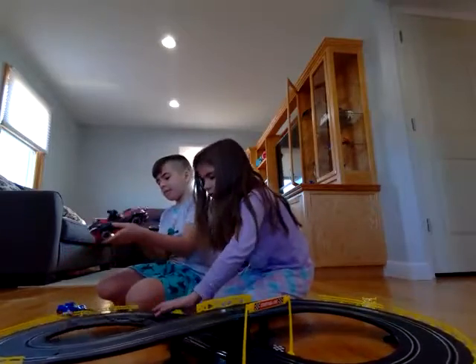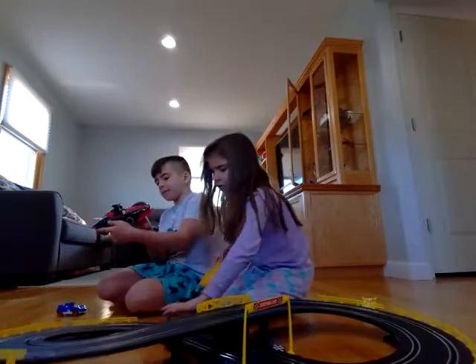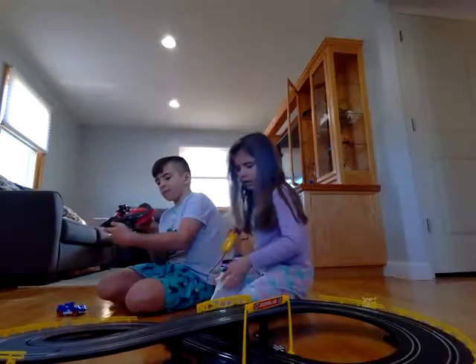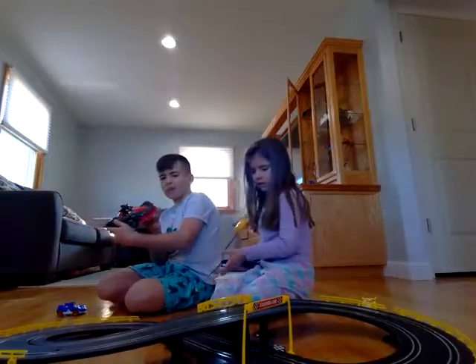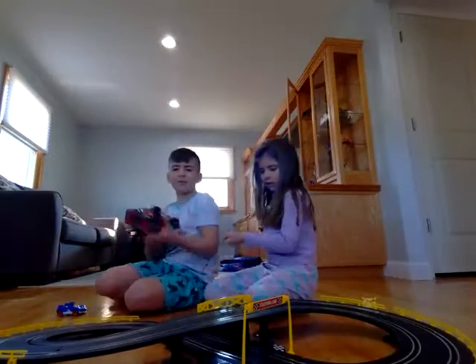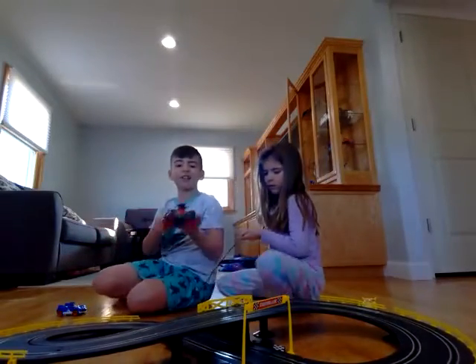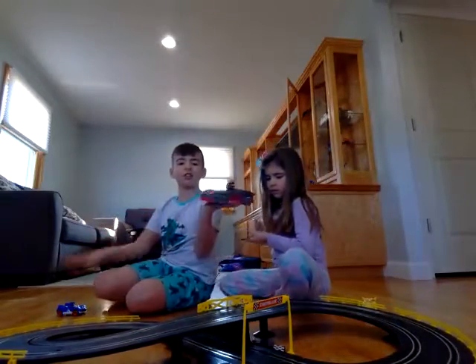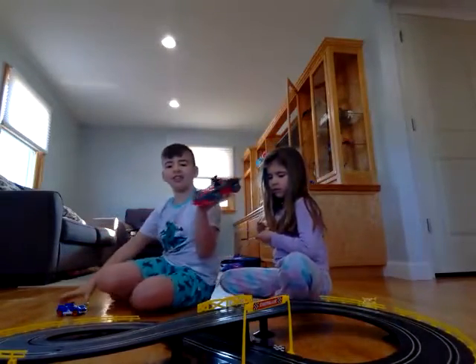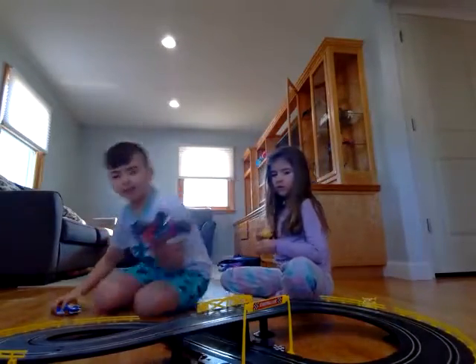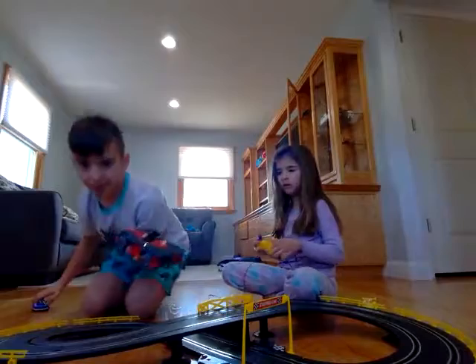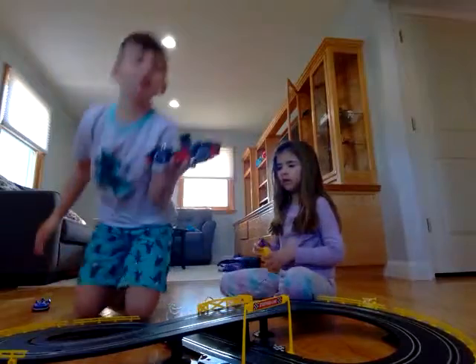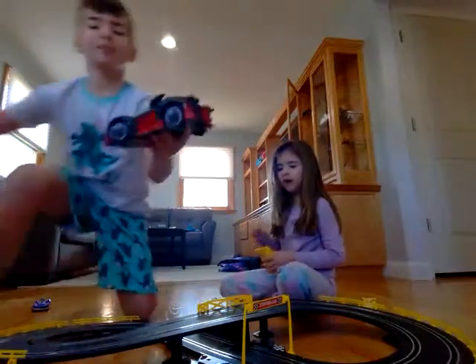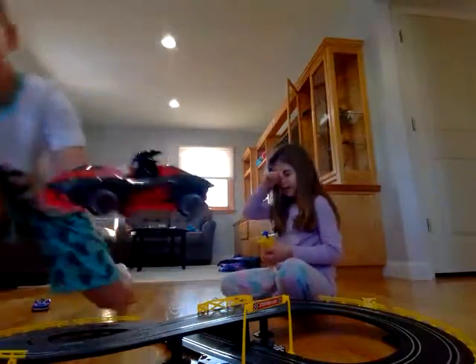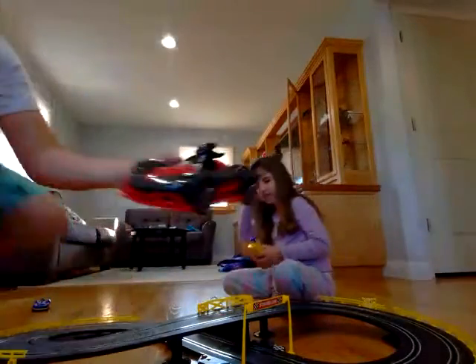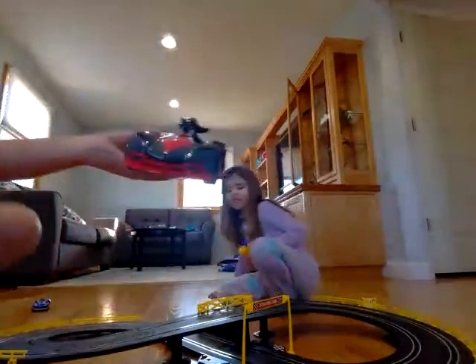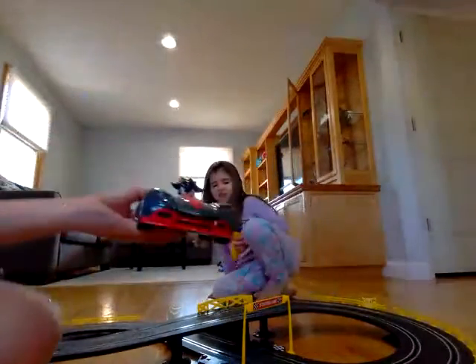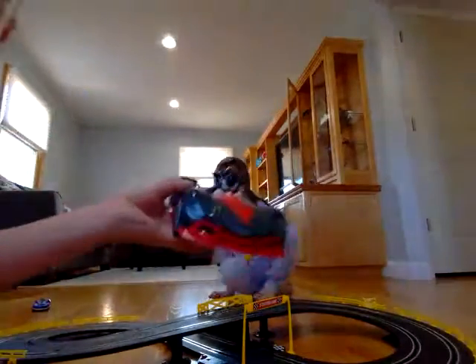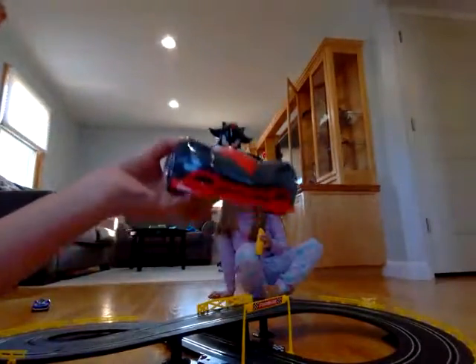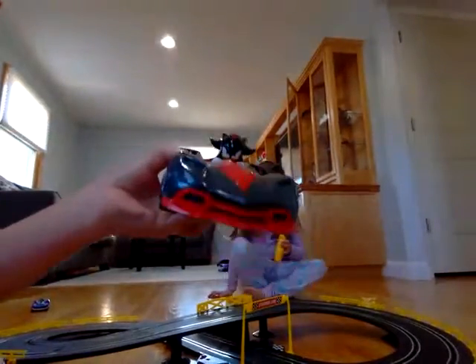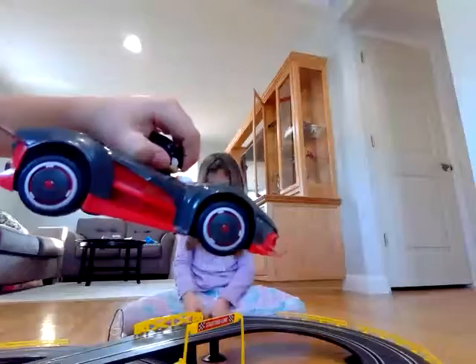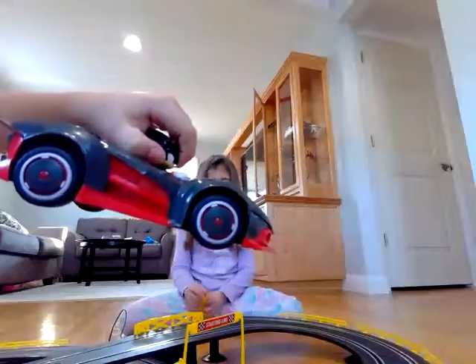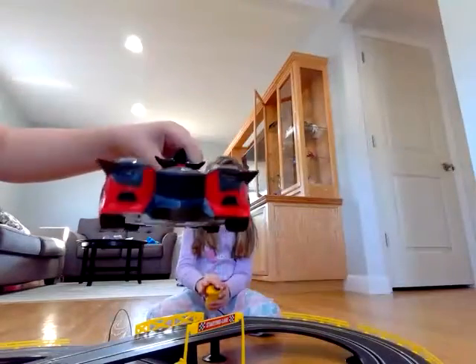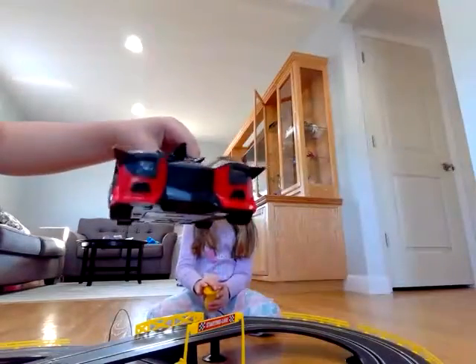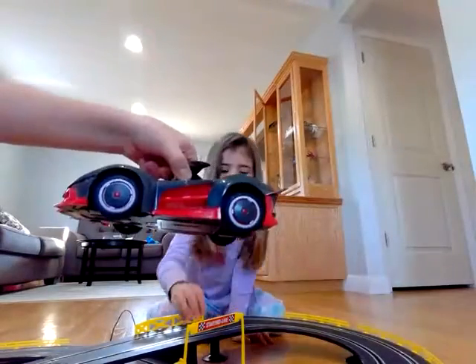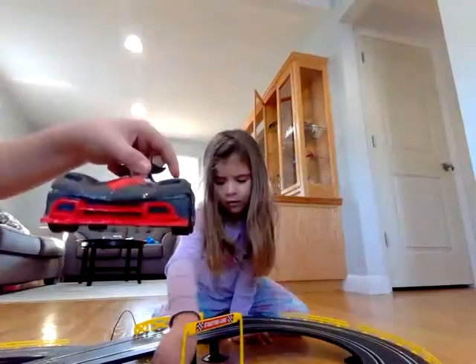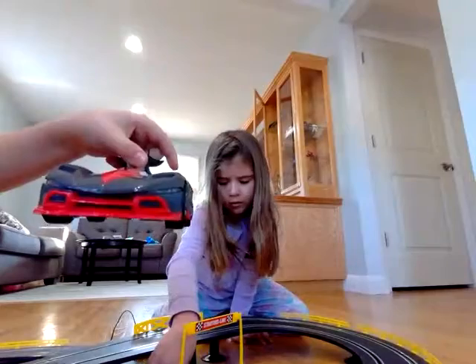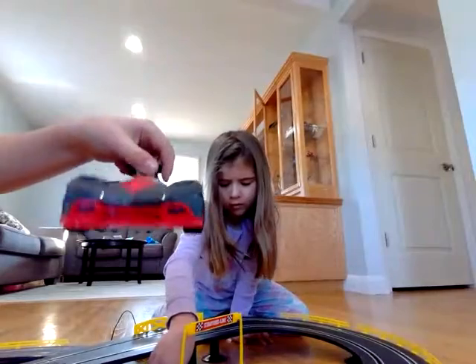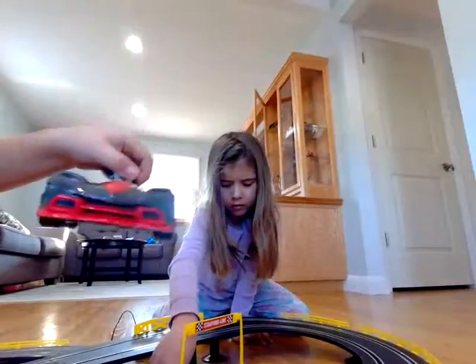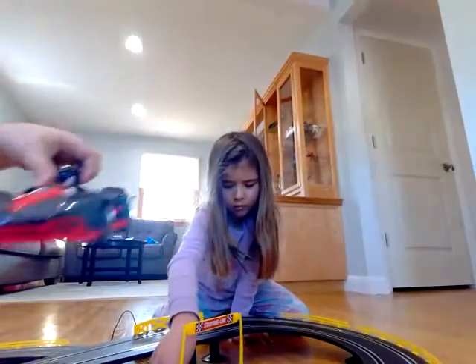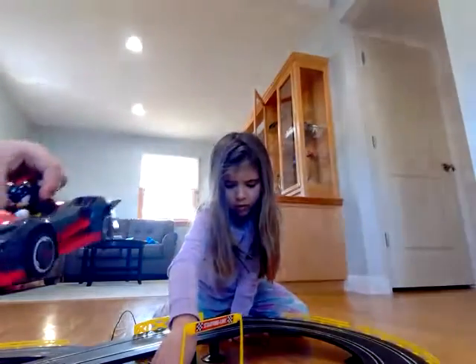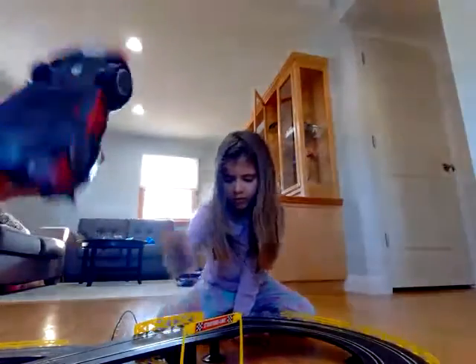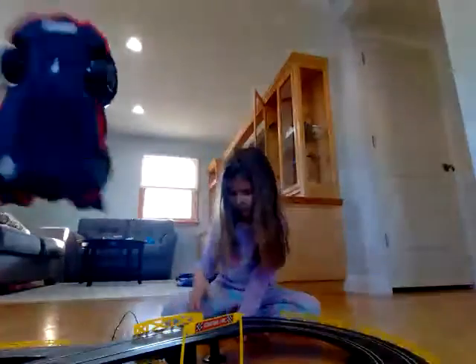Oh wait, we forgot to show you the details for this one. Let's show you it. And those are all the details for Shadow — the head and everything.